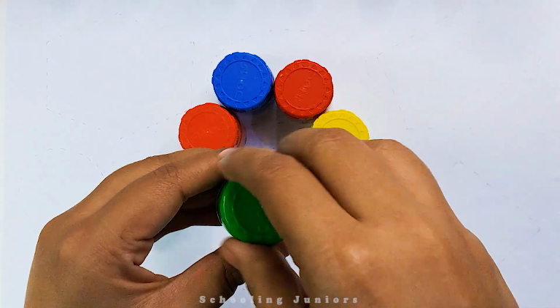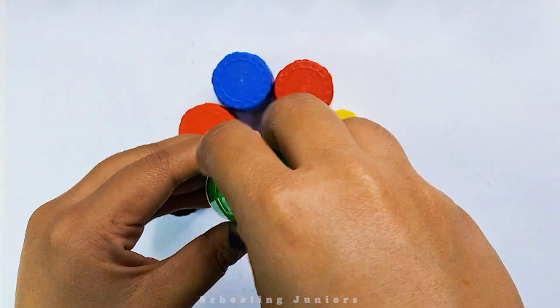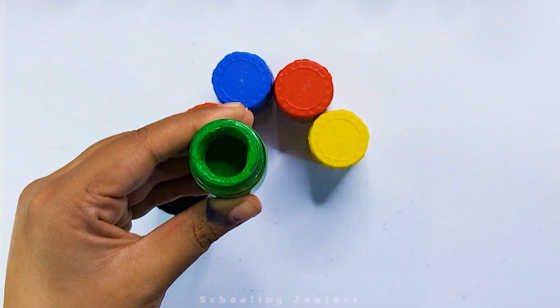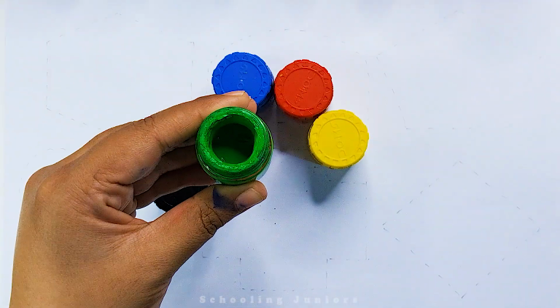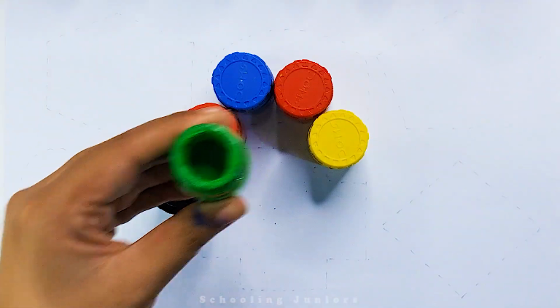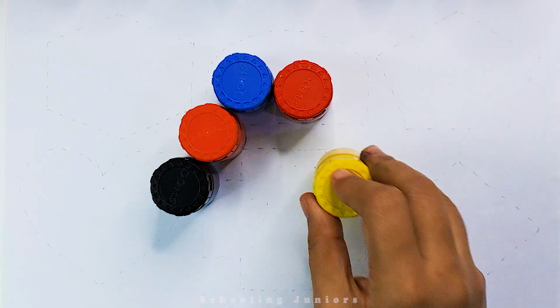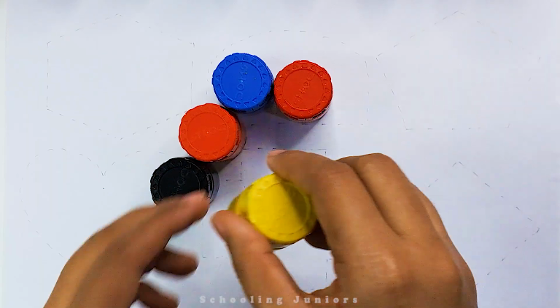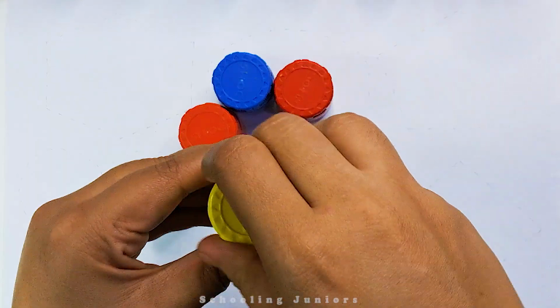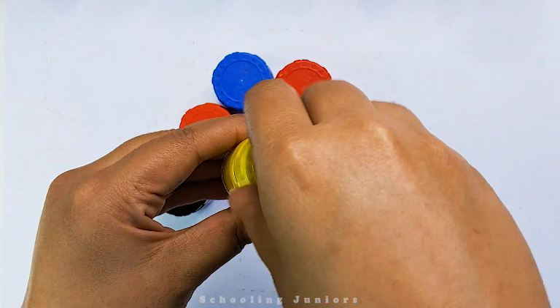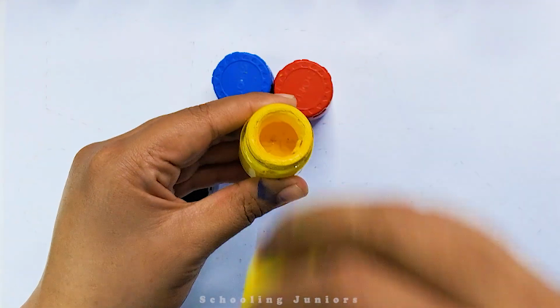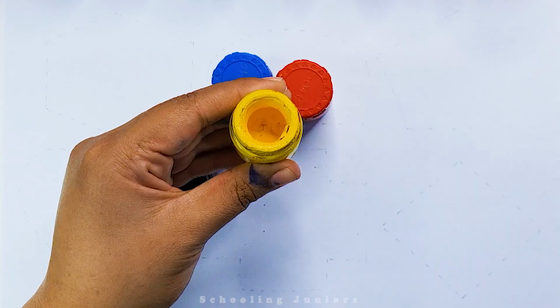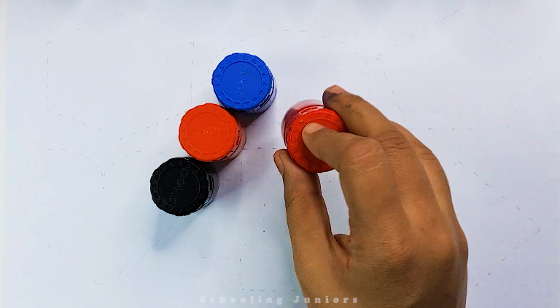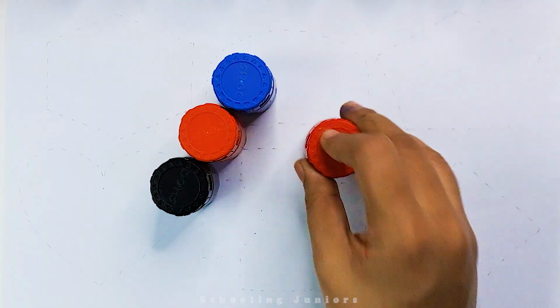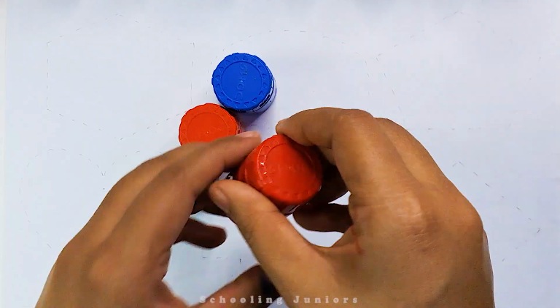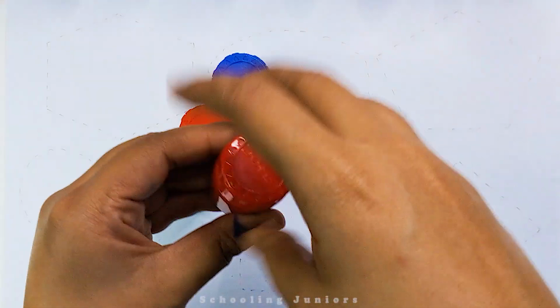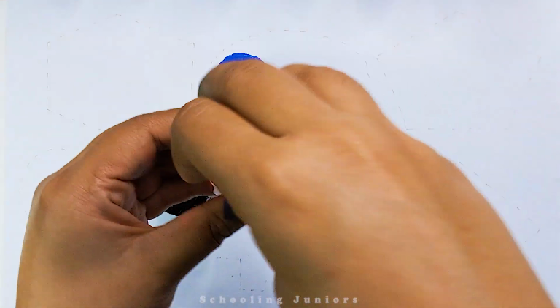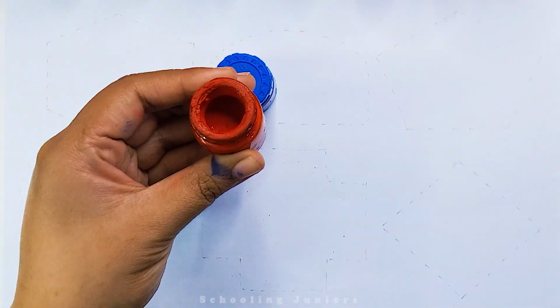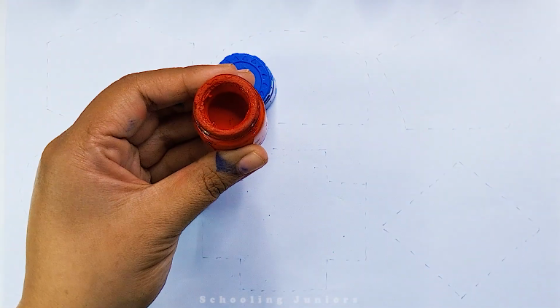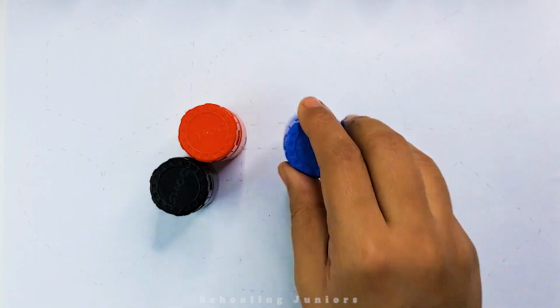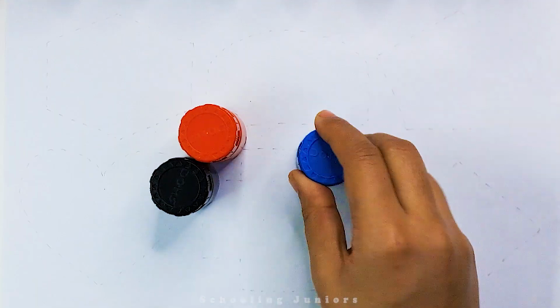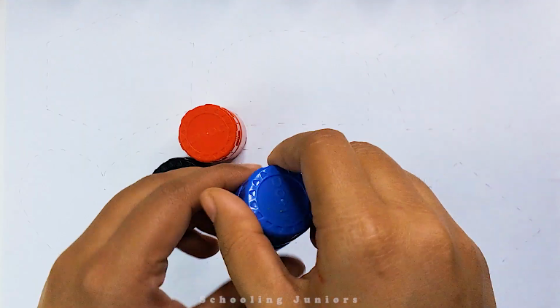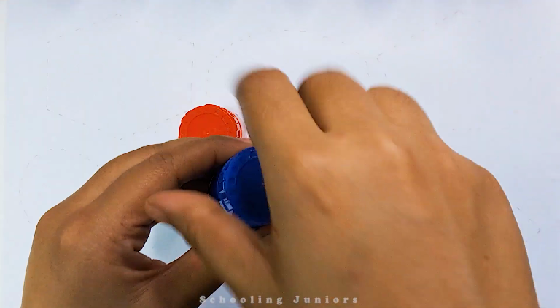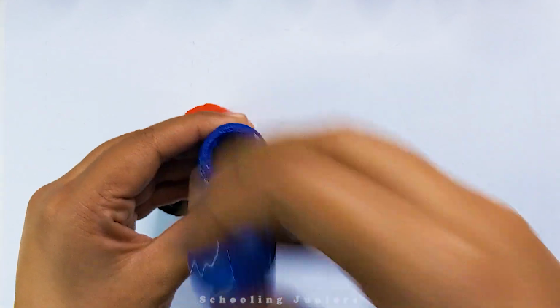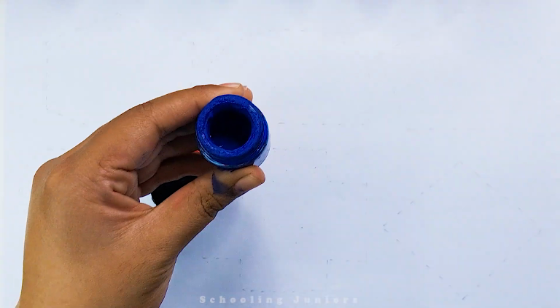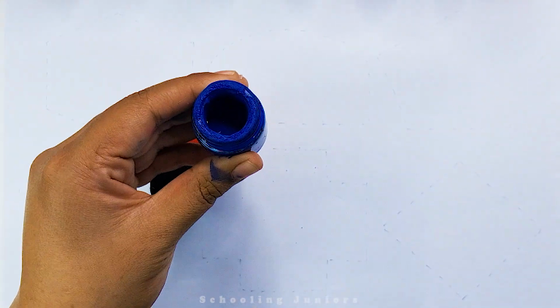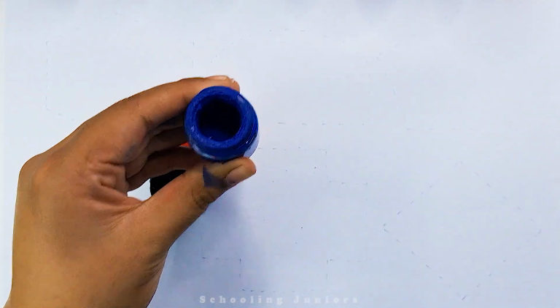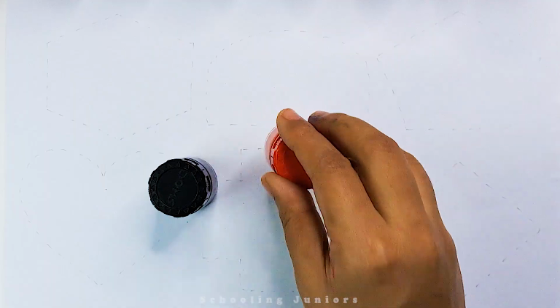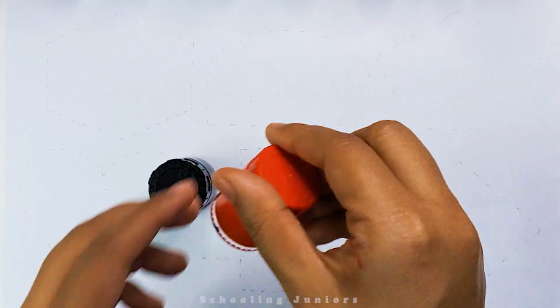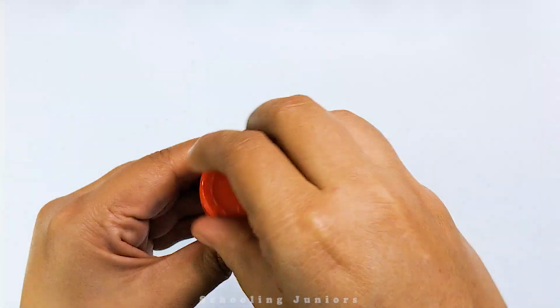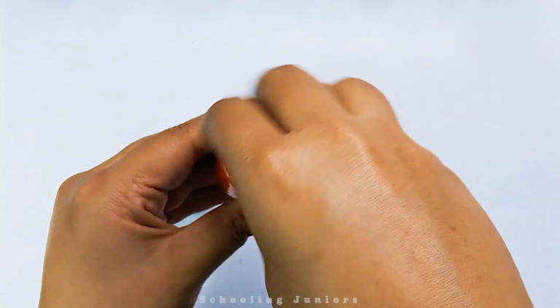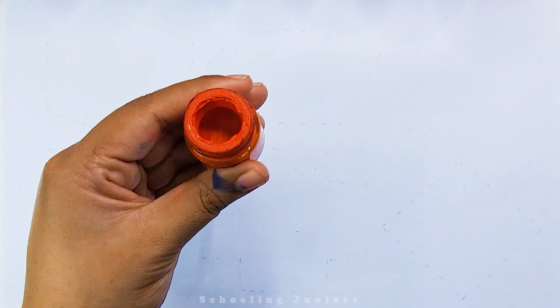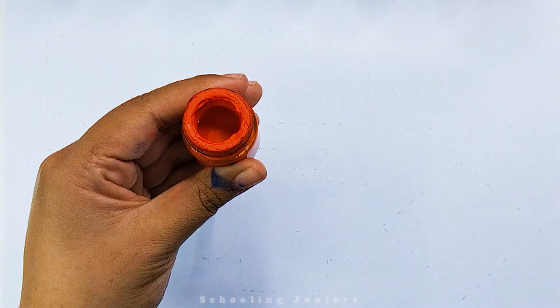Green color. Yellow color. Blue color. Orange color.